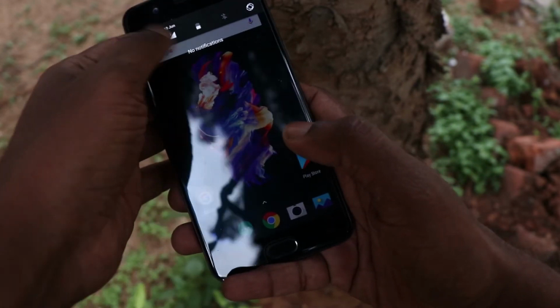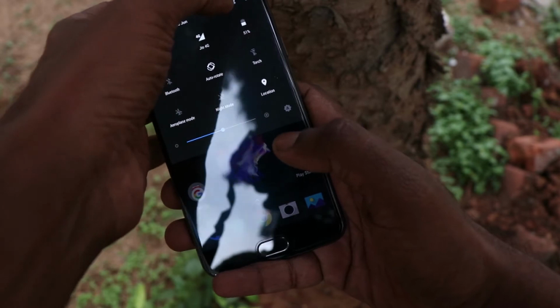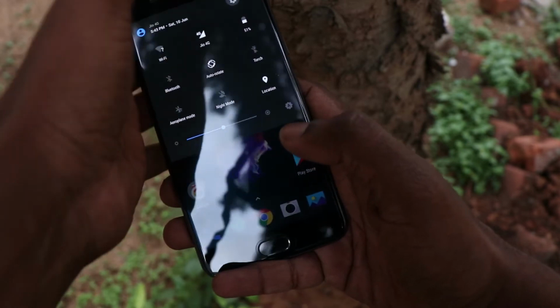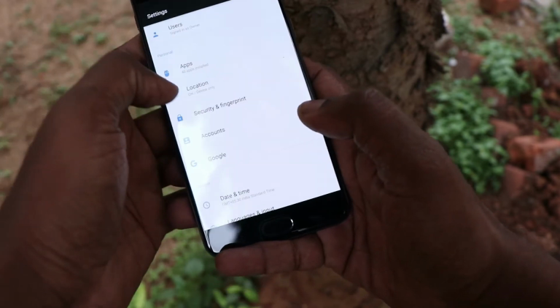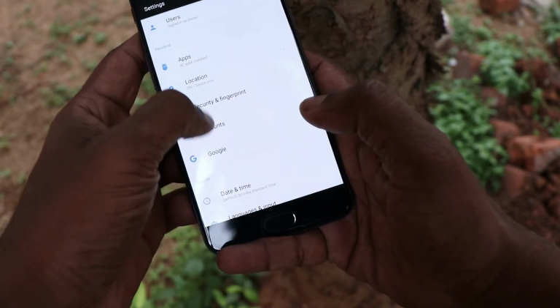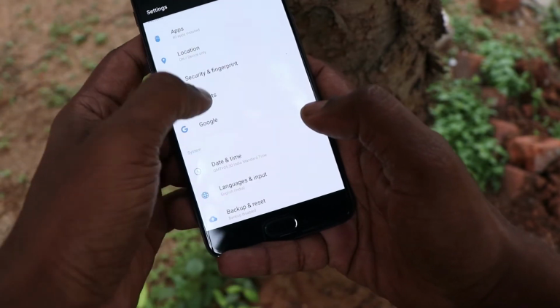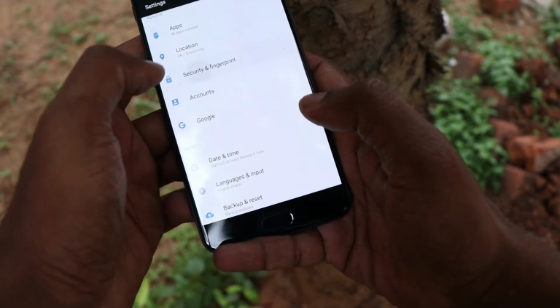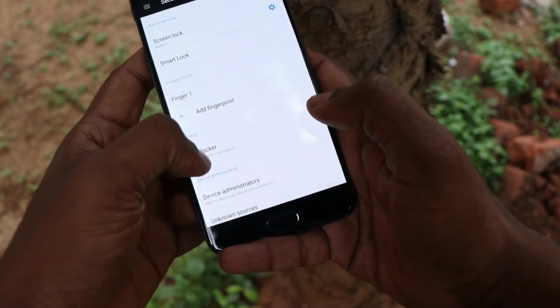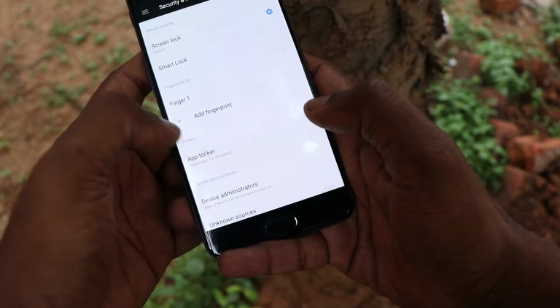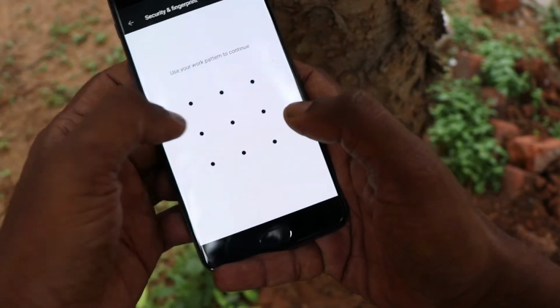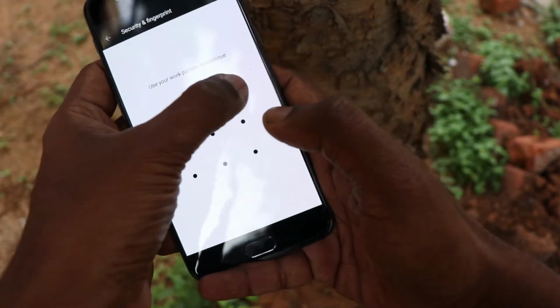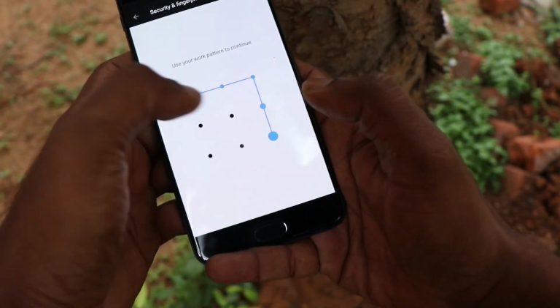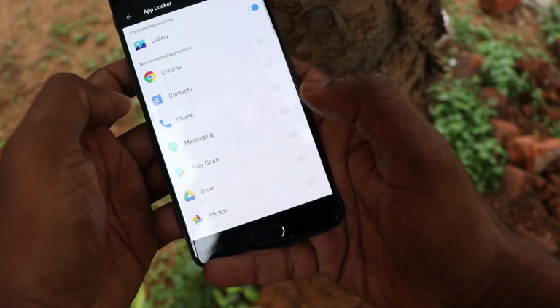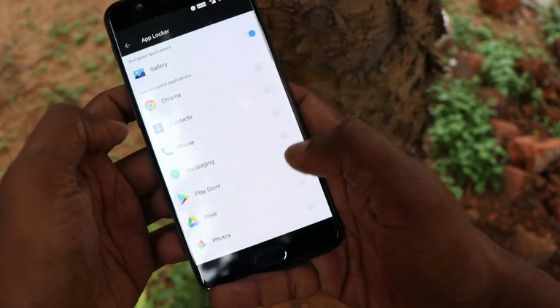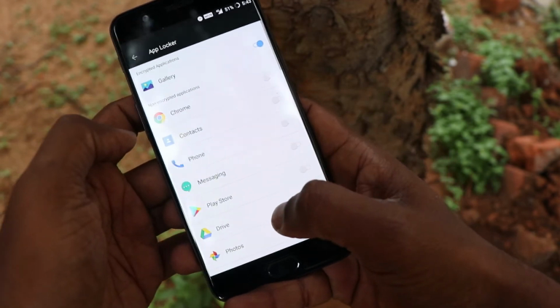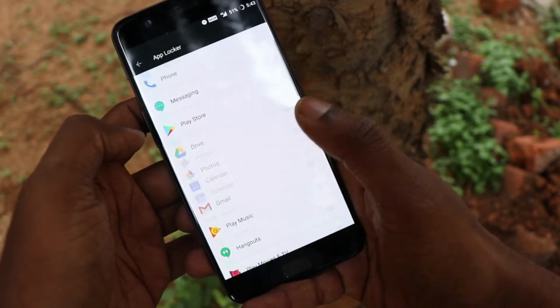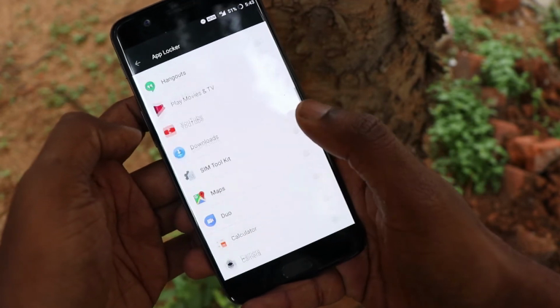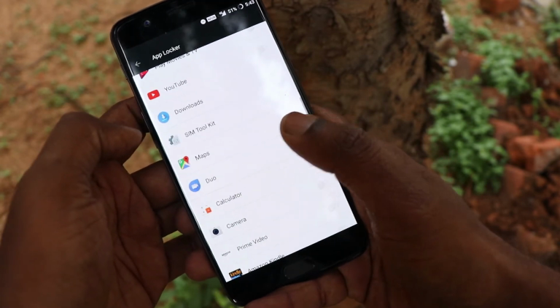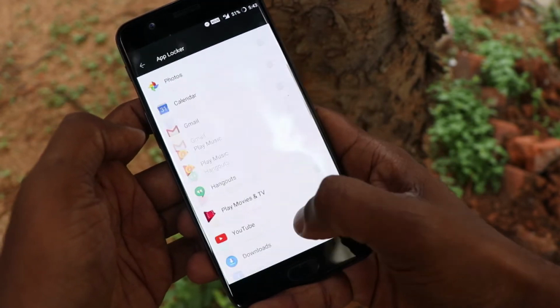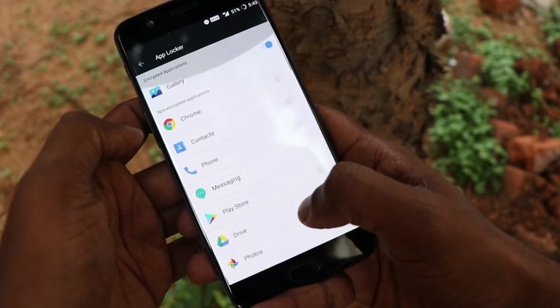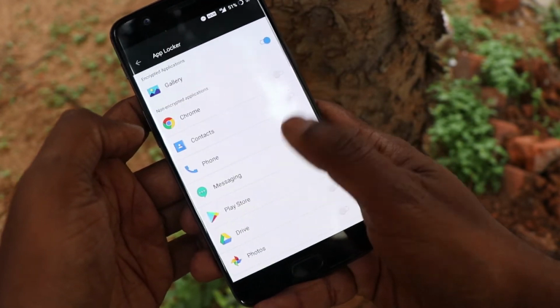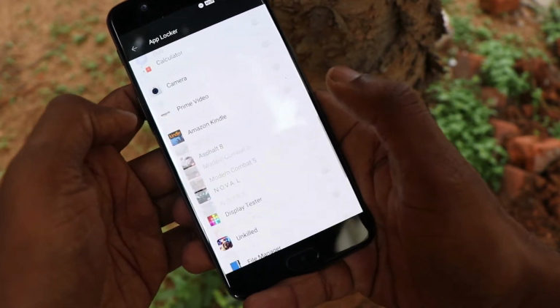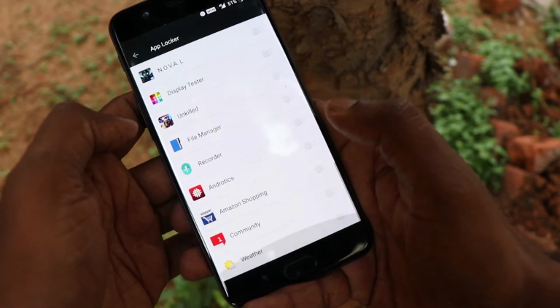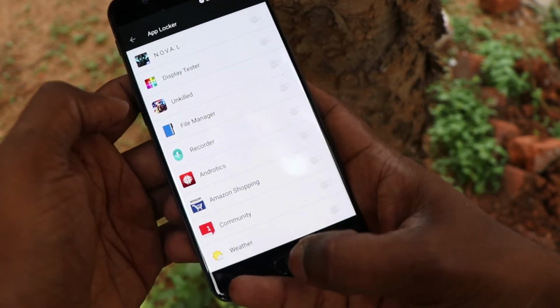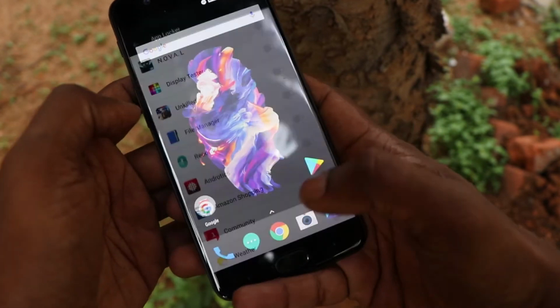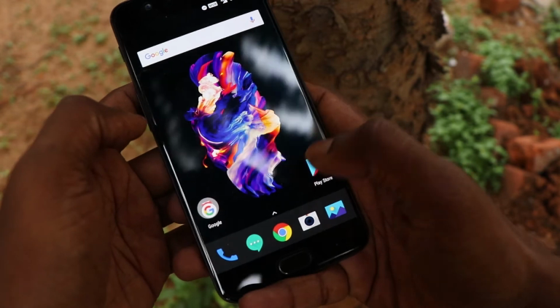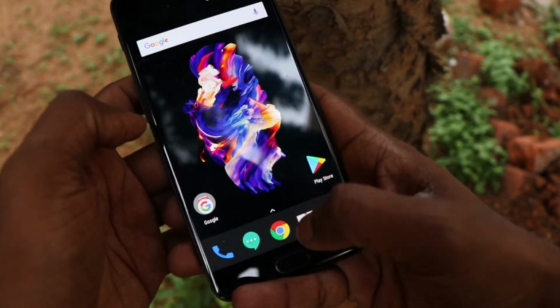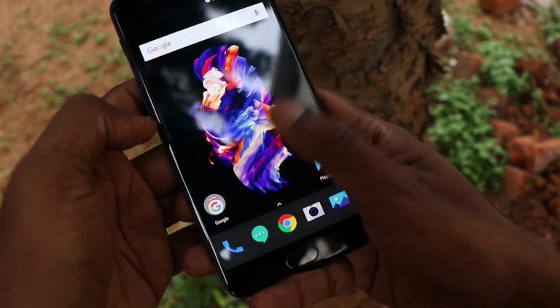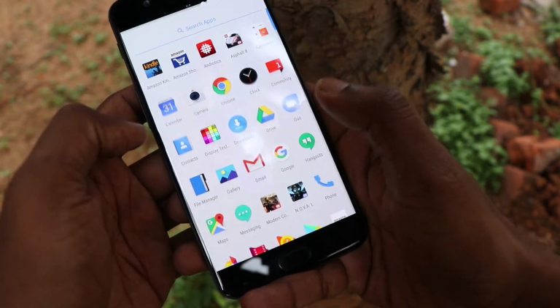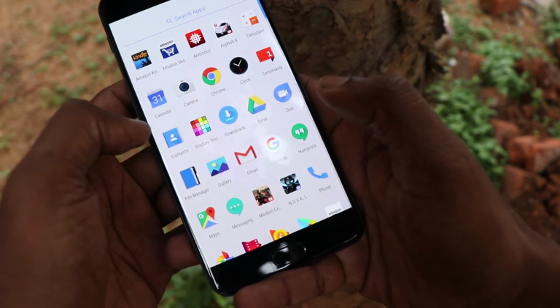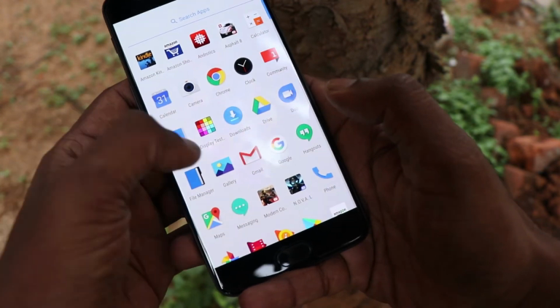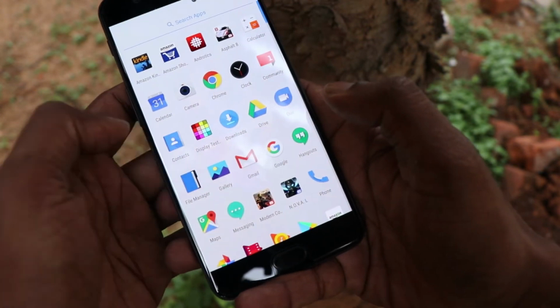you can do app lock. You can go to the fingerprint settings, find the app lock feature, and enable the app which you want to protect with your fingerprint. You will lock the apps and unlock them with the fingerprint sensor.